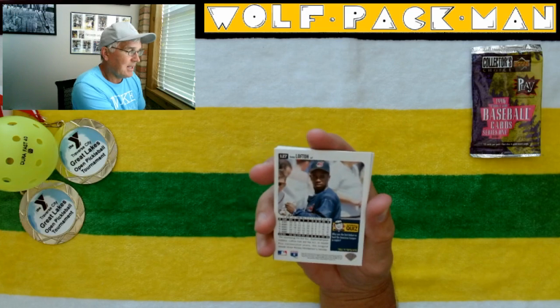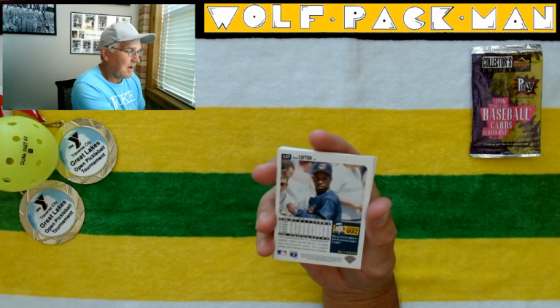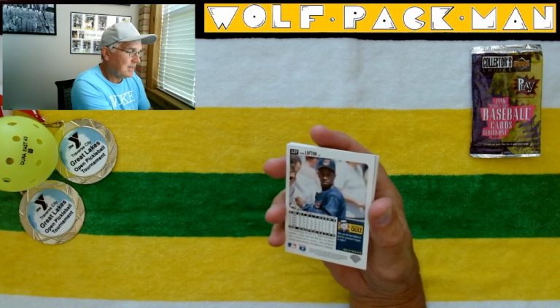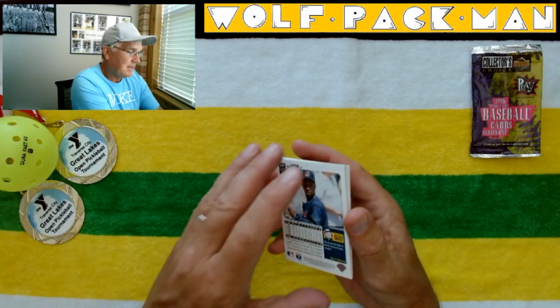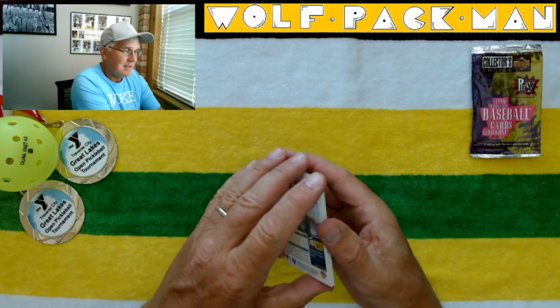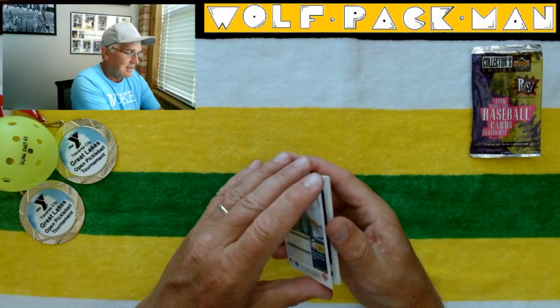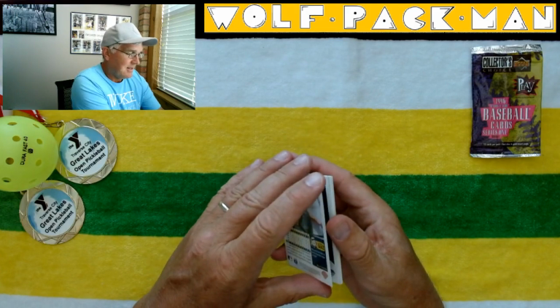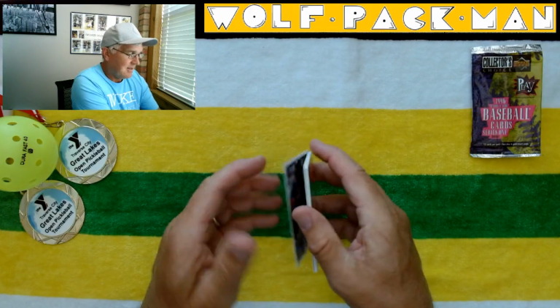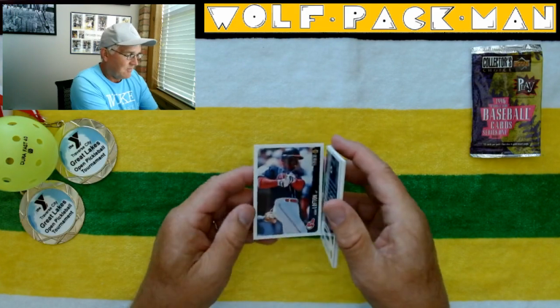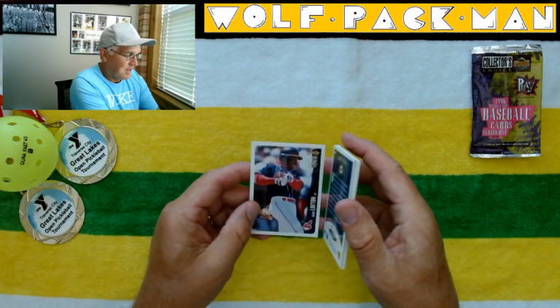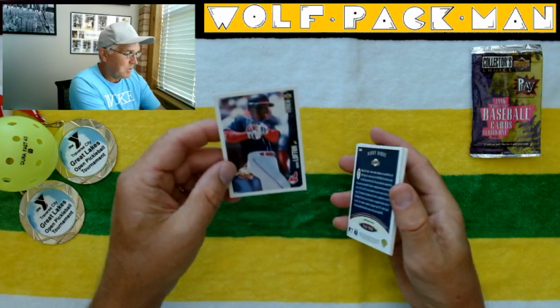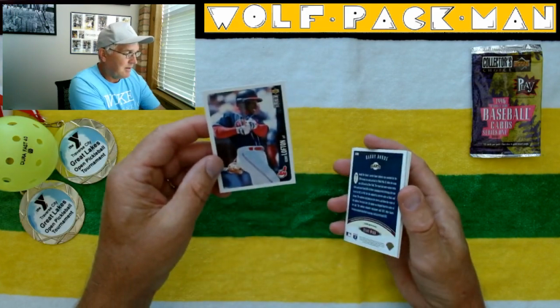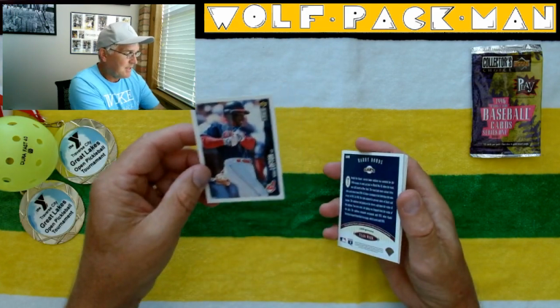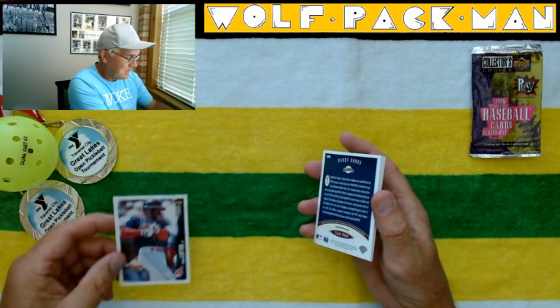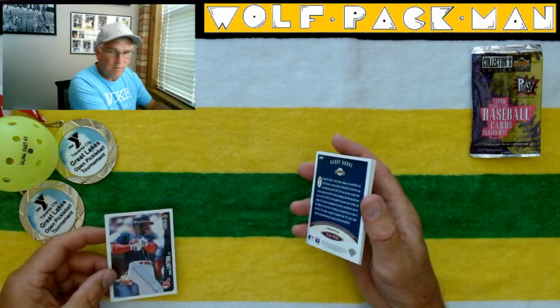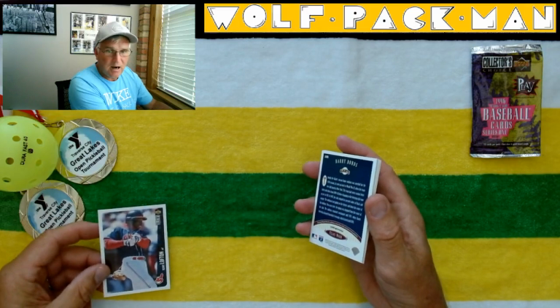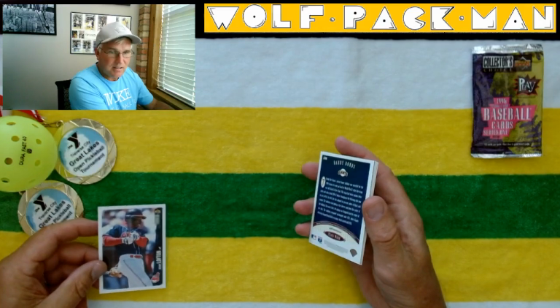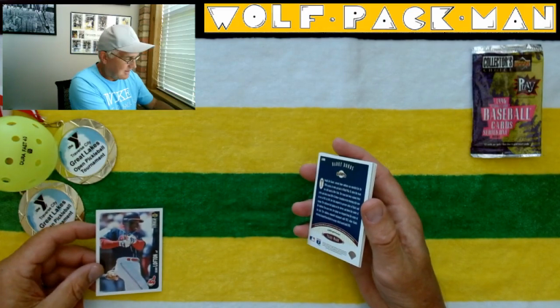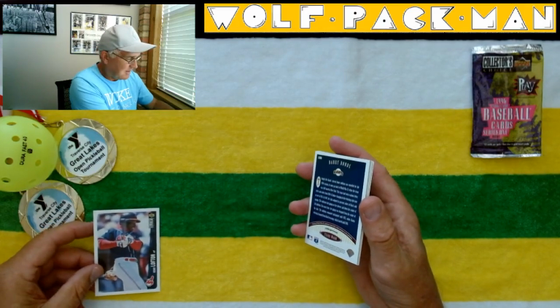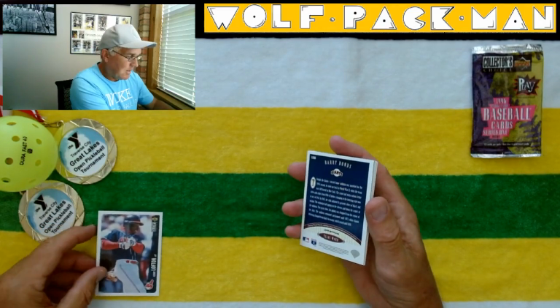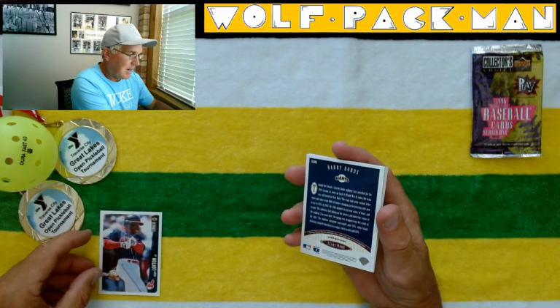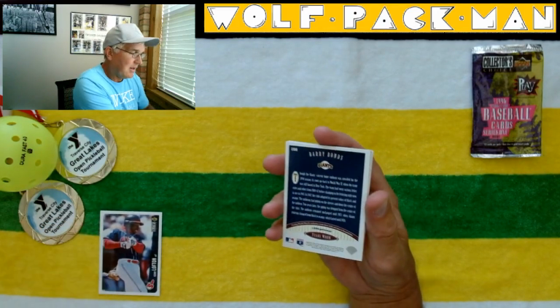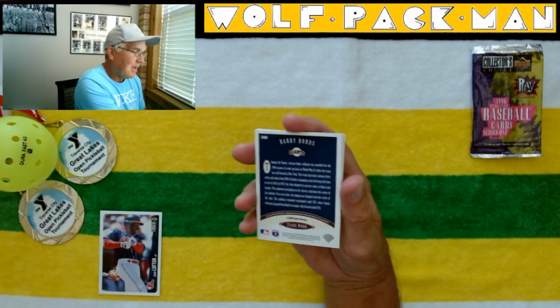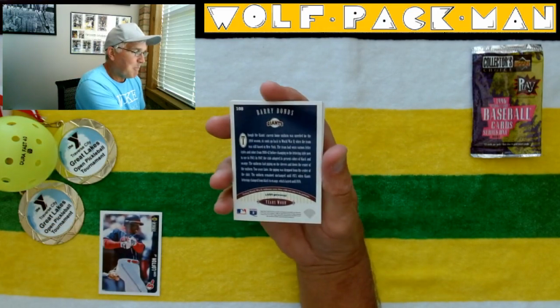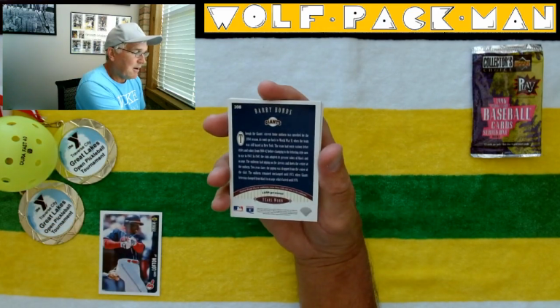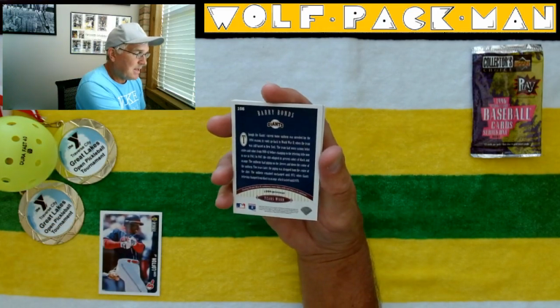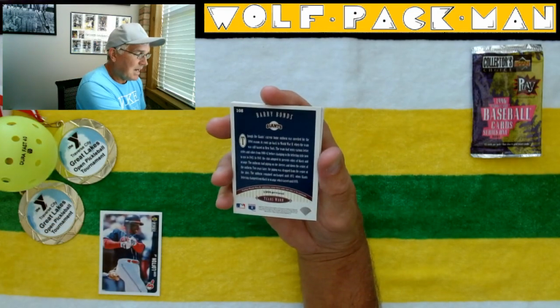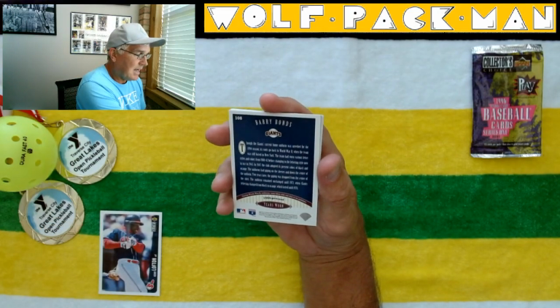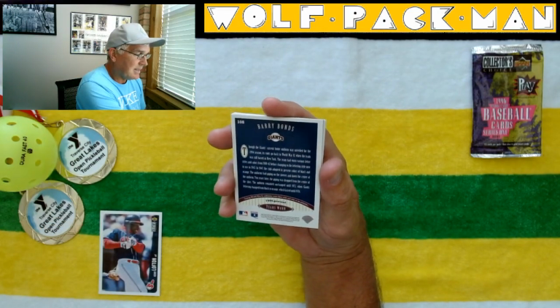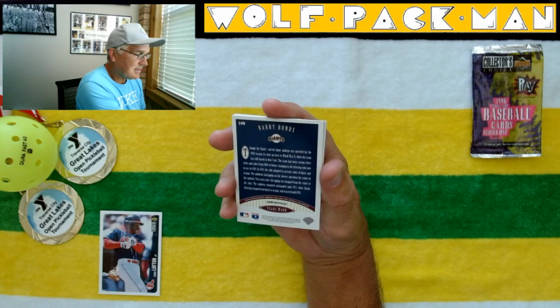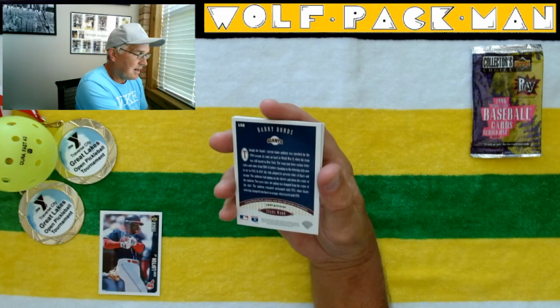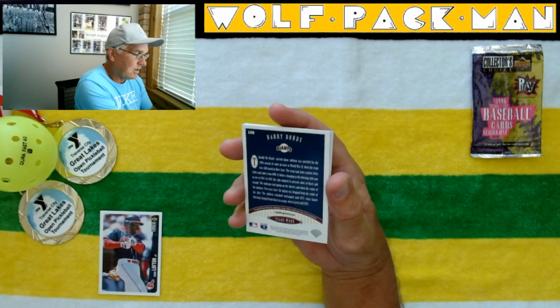Kenny Lofton — awesome player. These were still fun cards, no doubt about it. Barry Bonds, card 108.